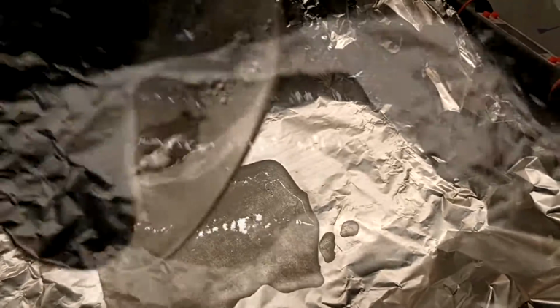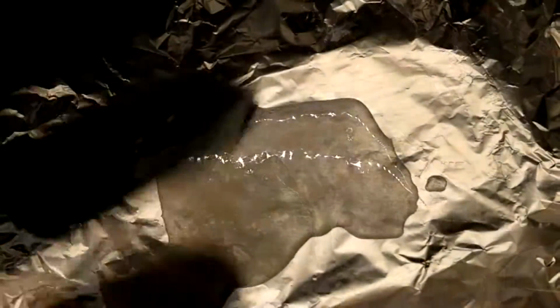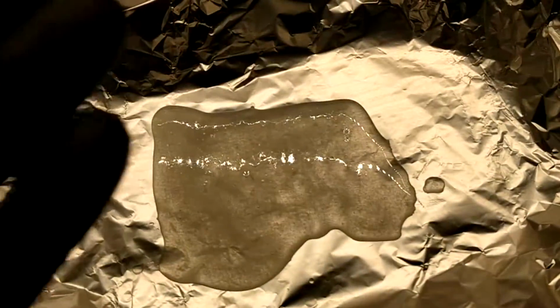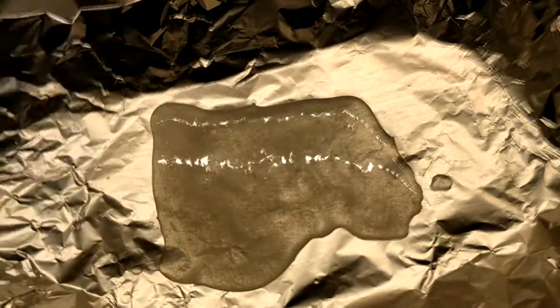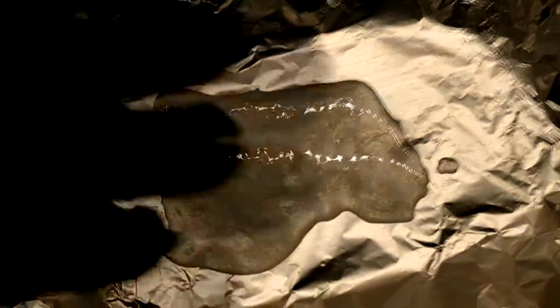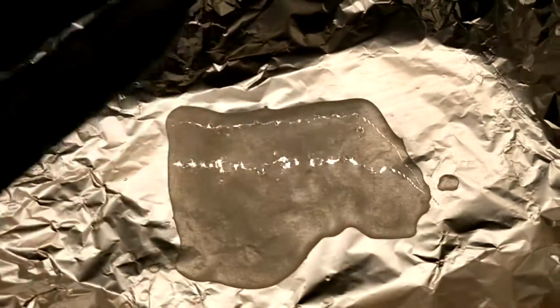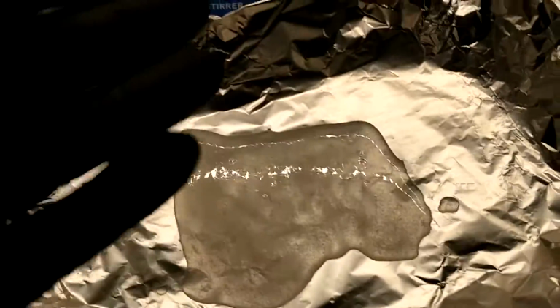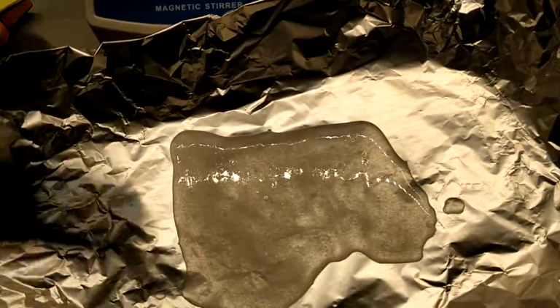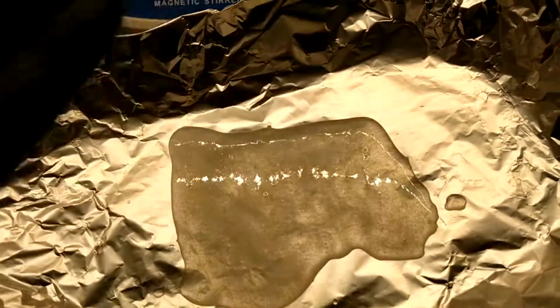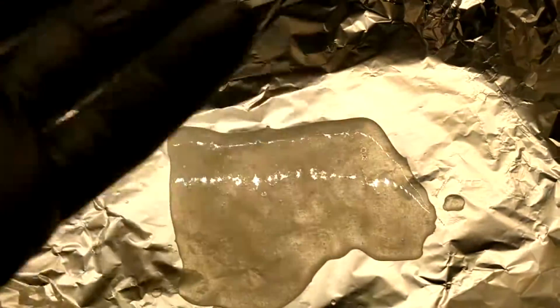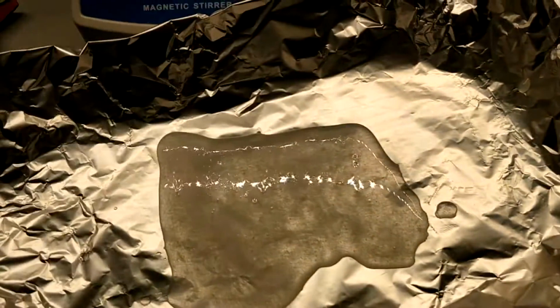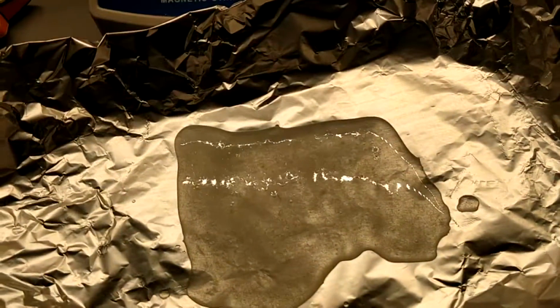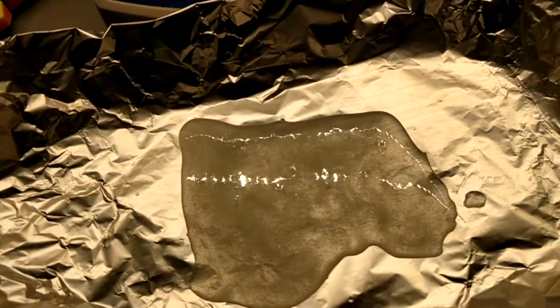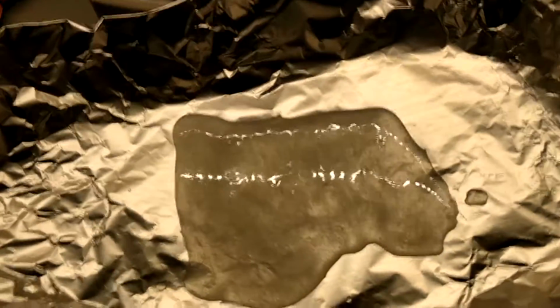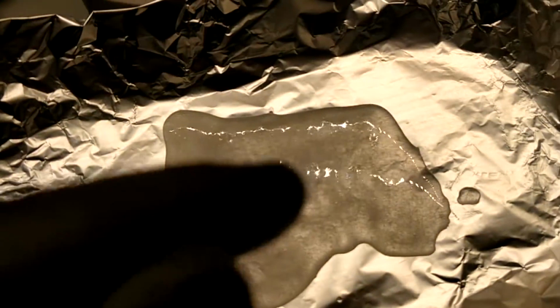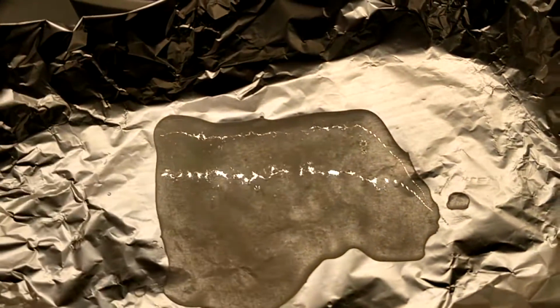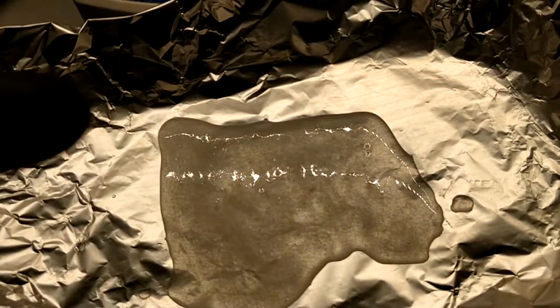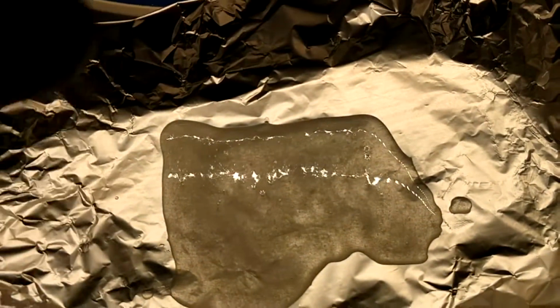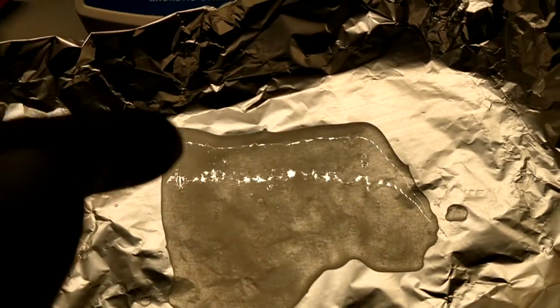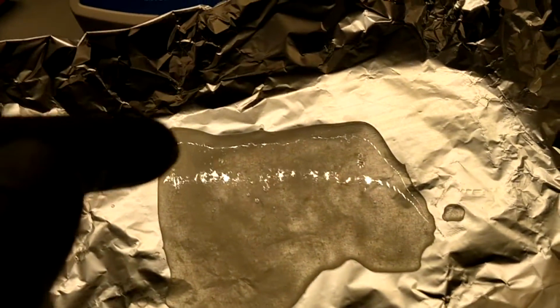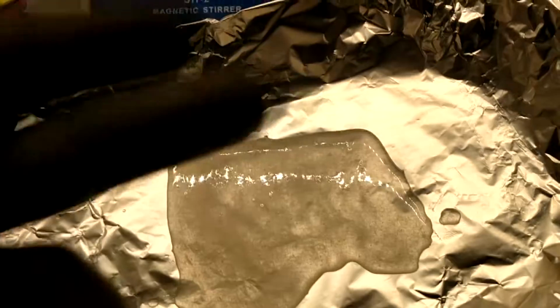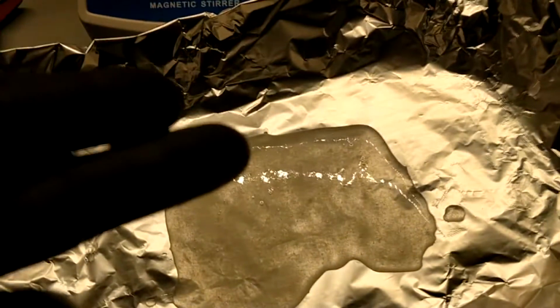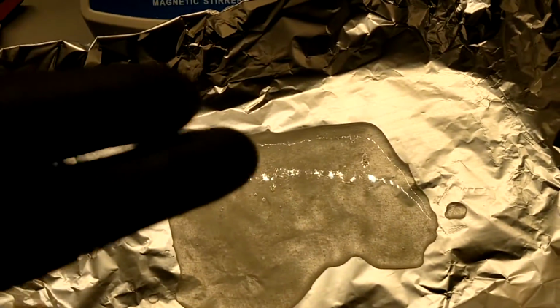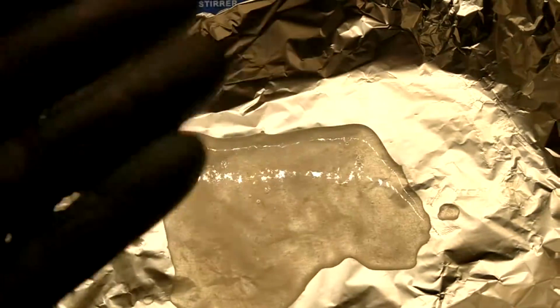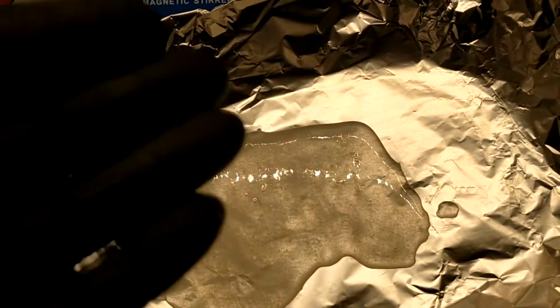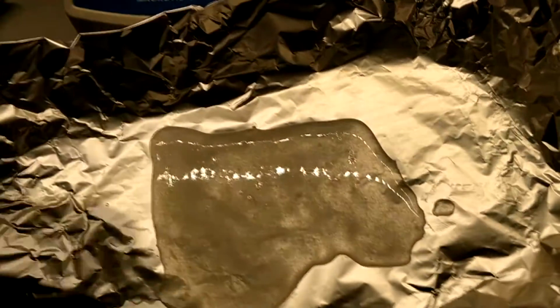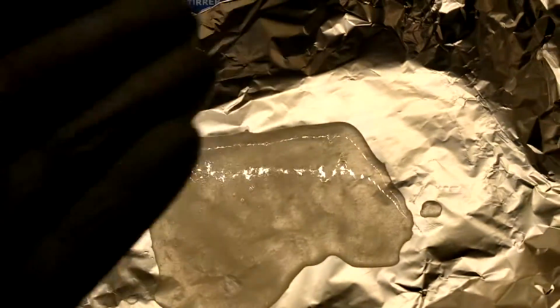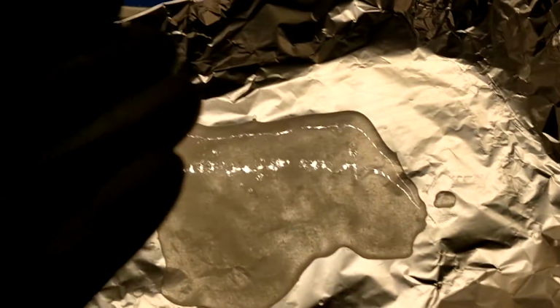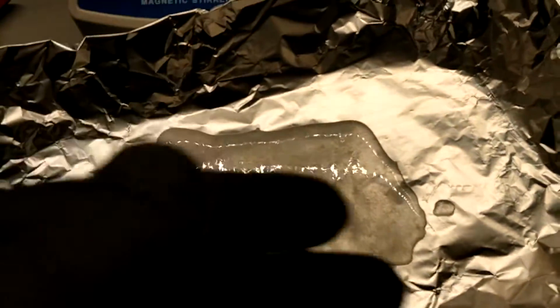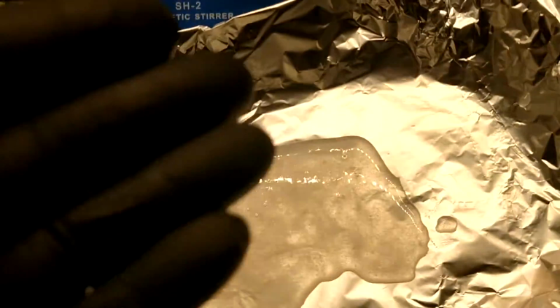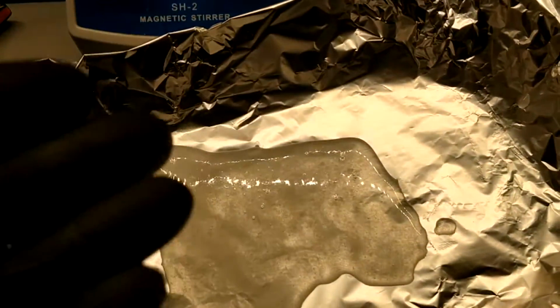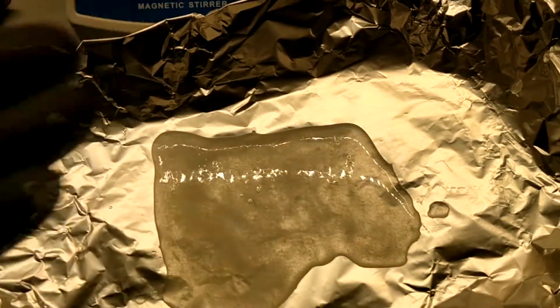This is still quite wet with water, which was the solvent we were using. I'm going to come back tomorrow — we're going to wait about 24 hours or so for this to dry and we'll see what we get.